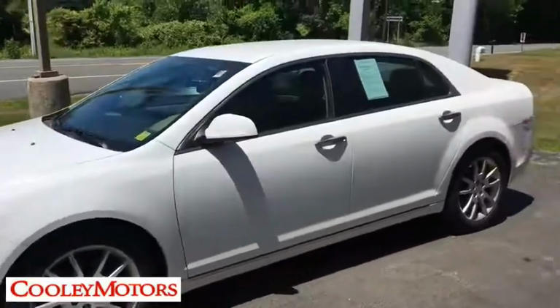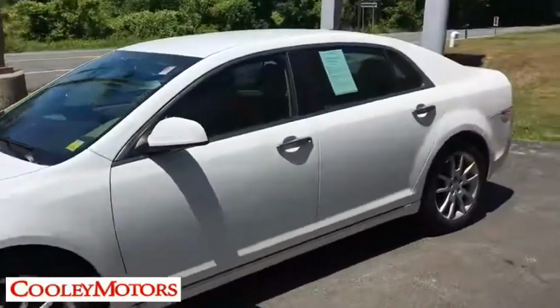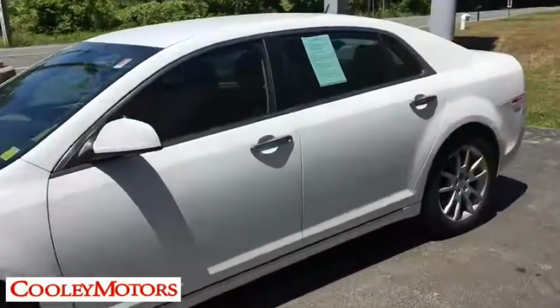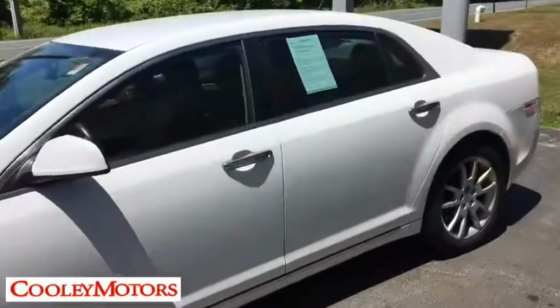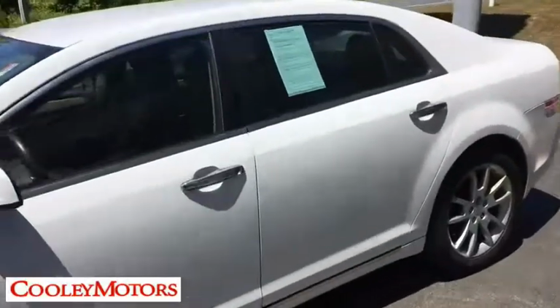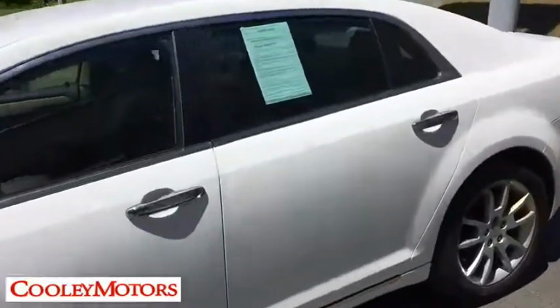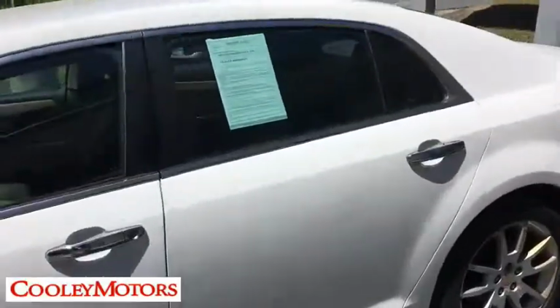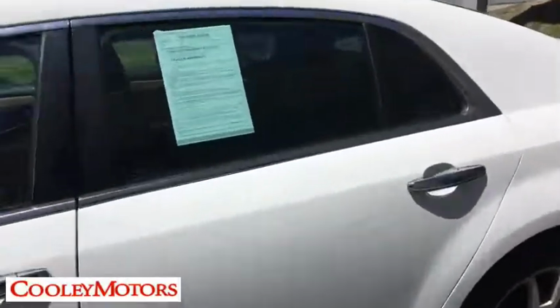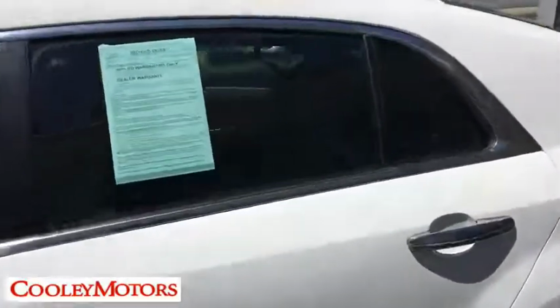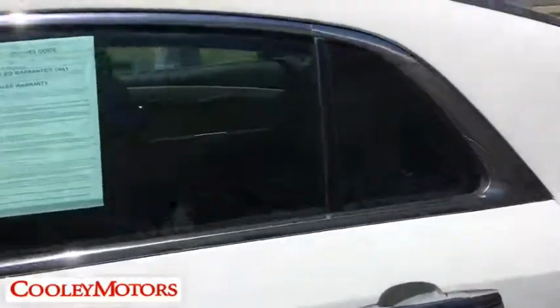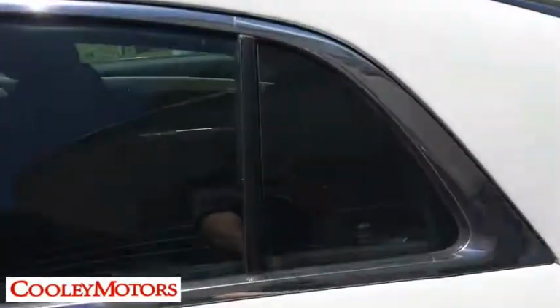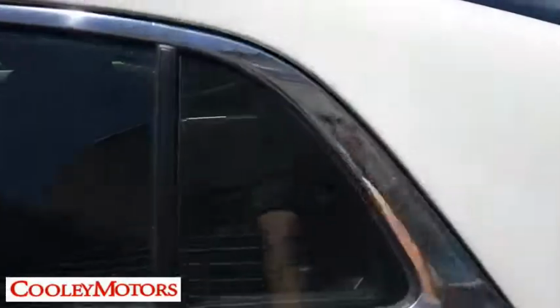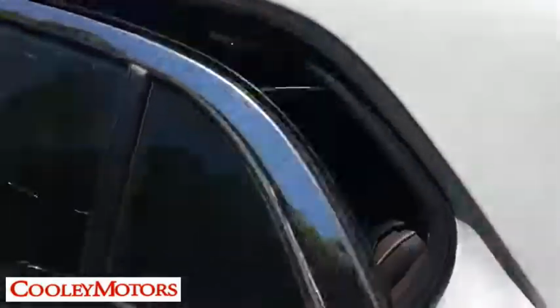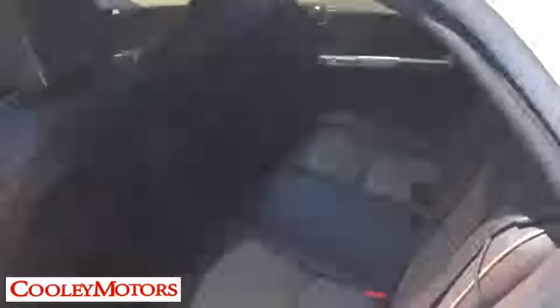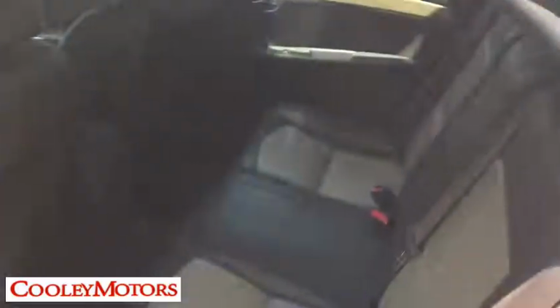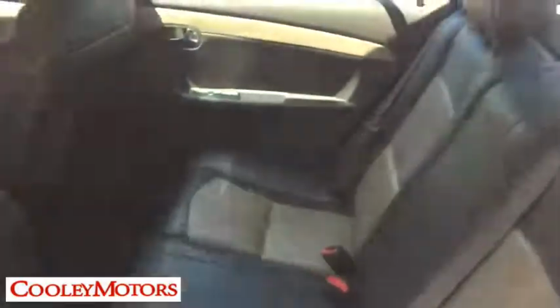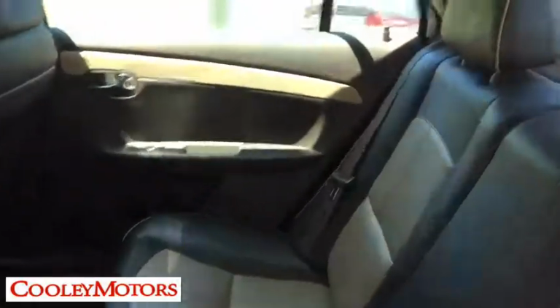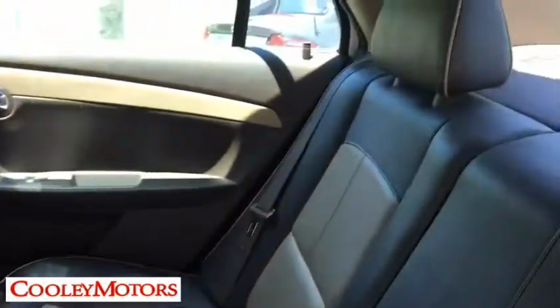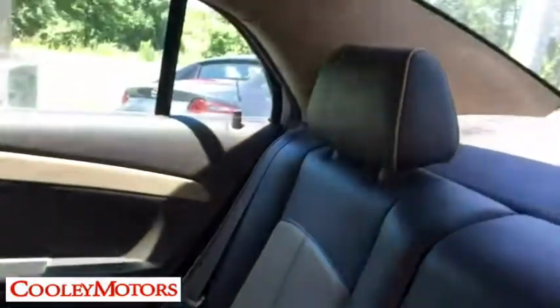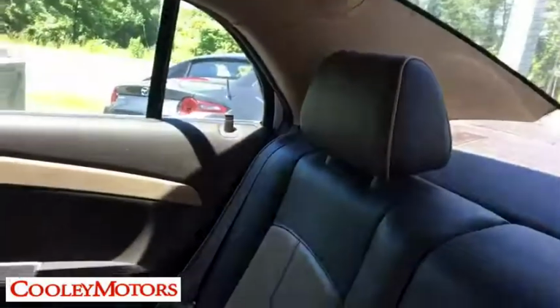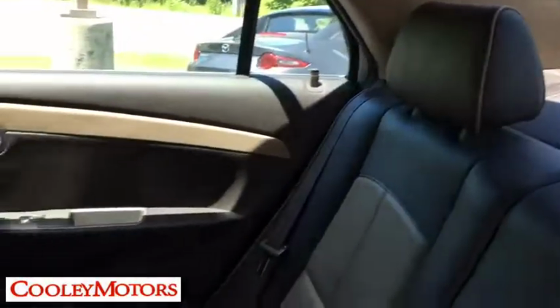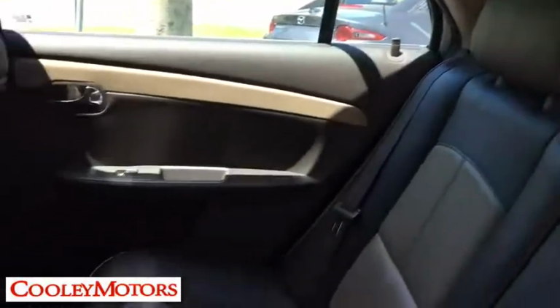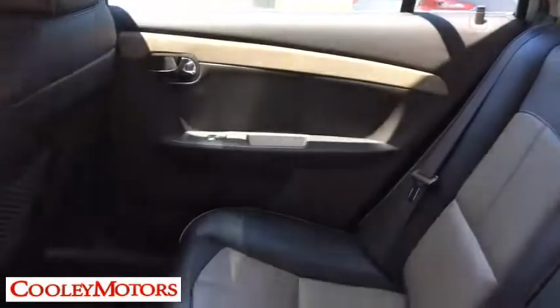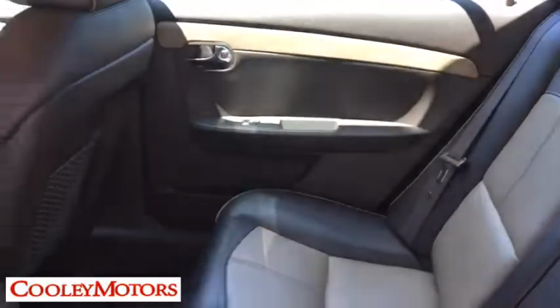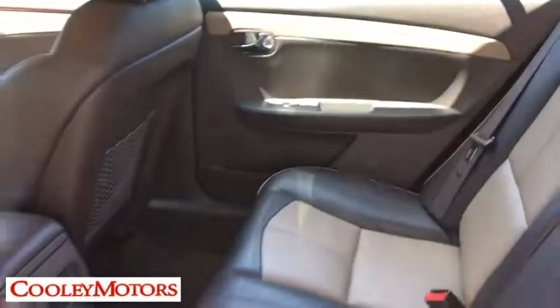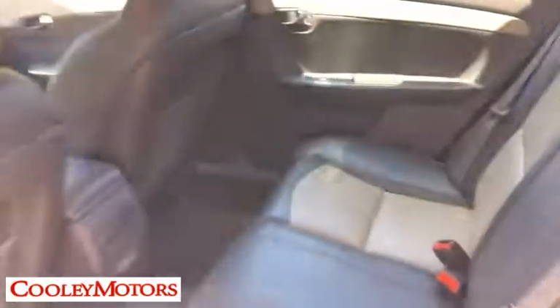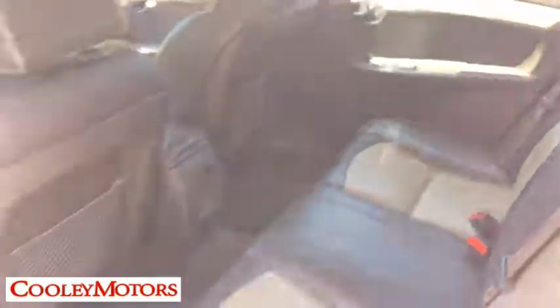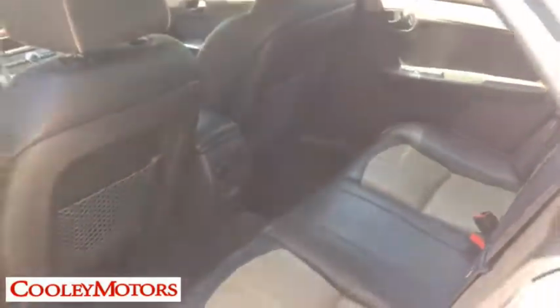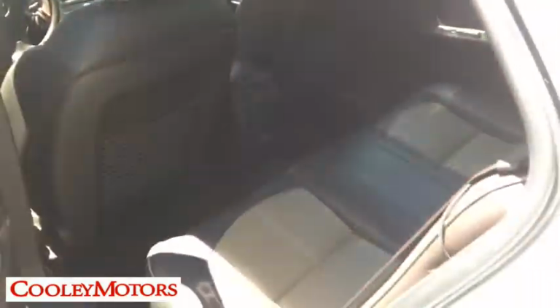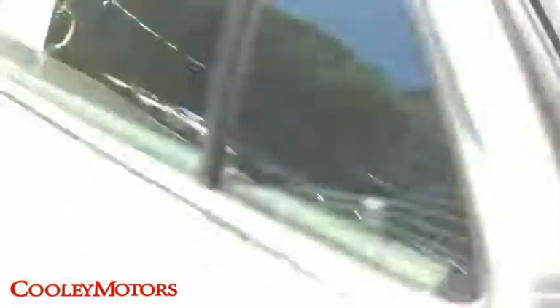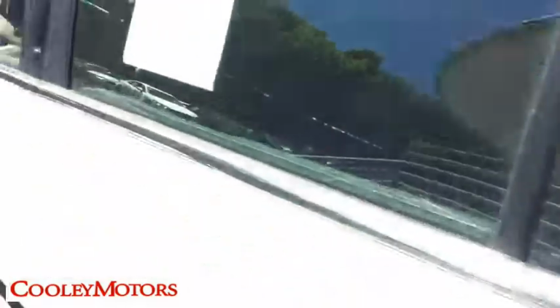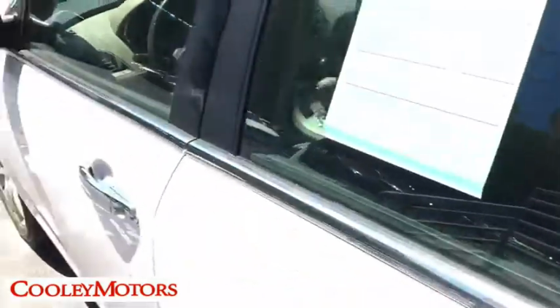Here are some of this vehicle's great options: remote engine start, traction control, power passenger seat, dual airbags, alloy wheels, power steering, four-wheel disc brakes, eight speakers.